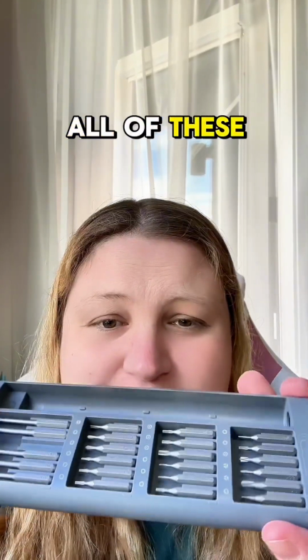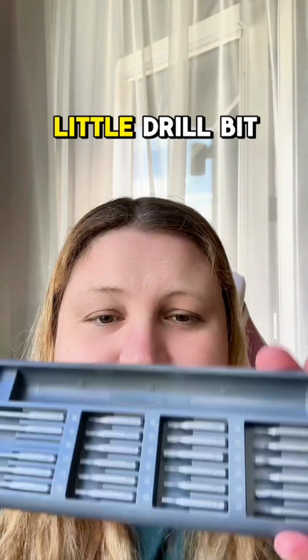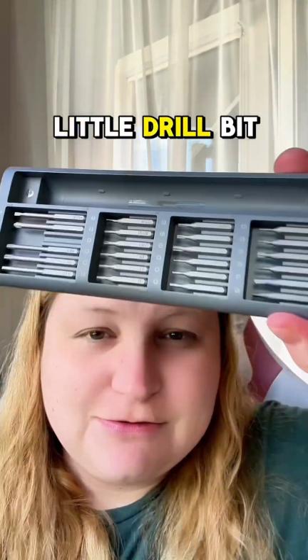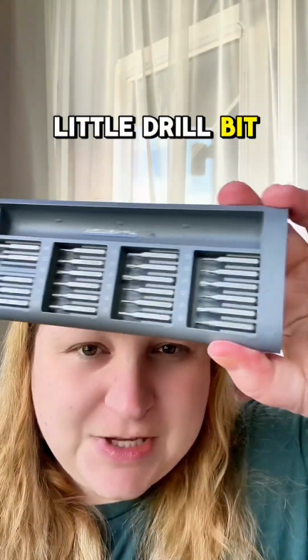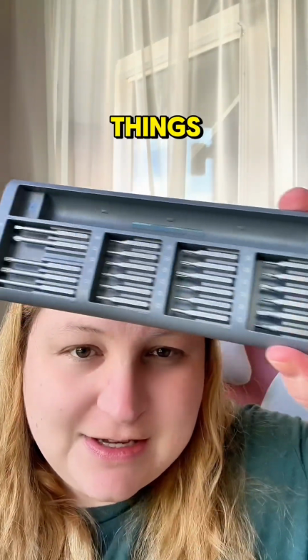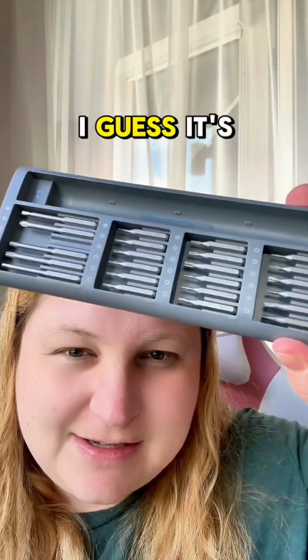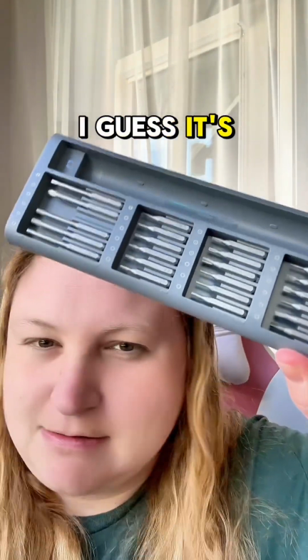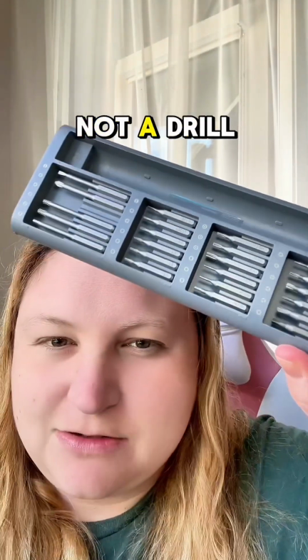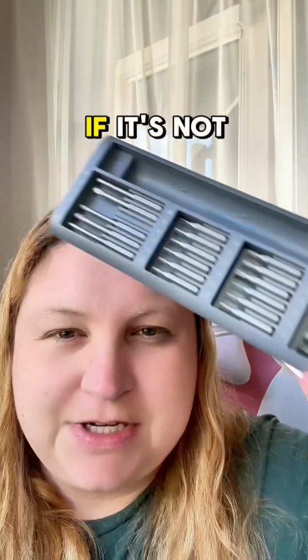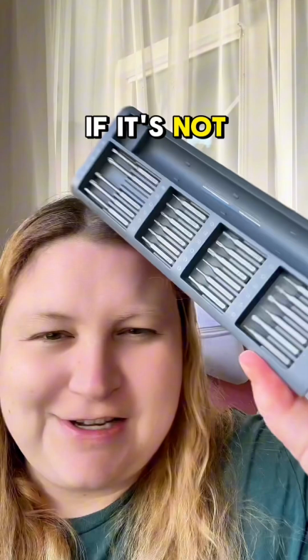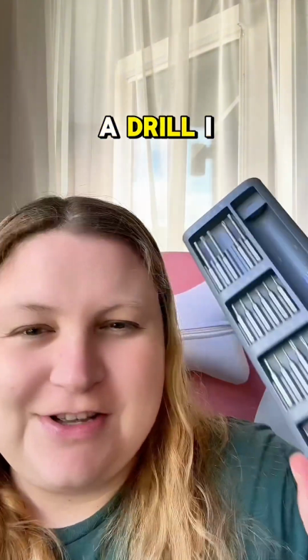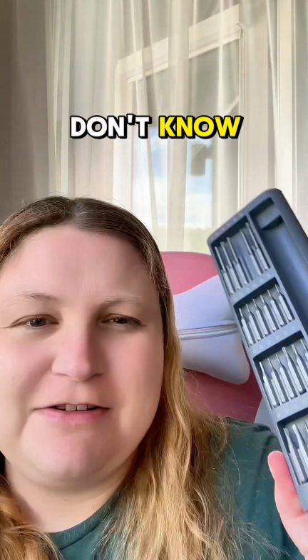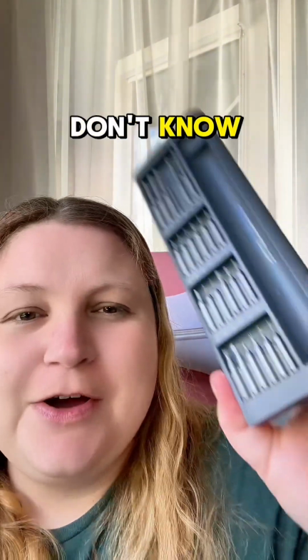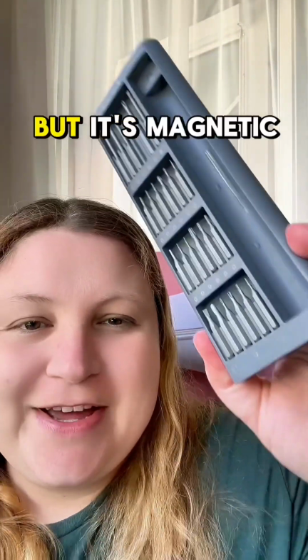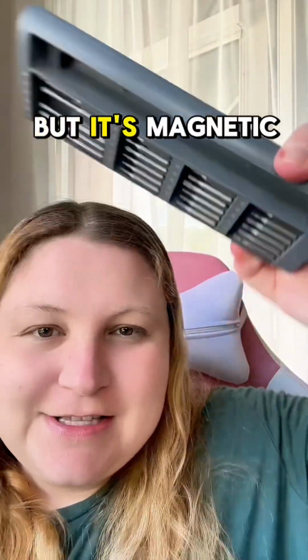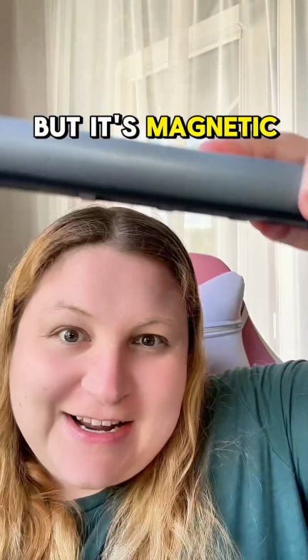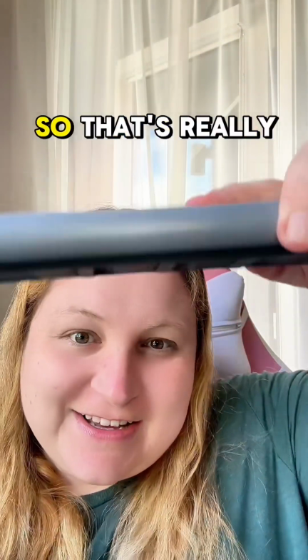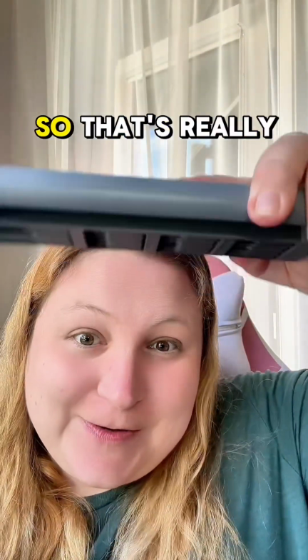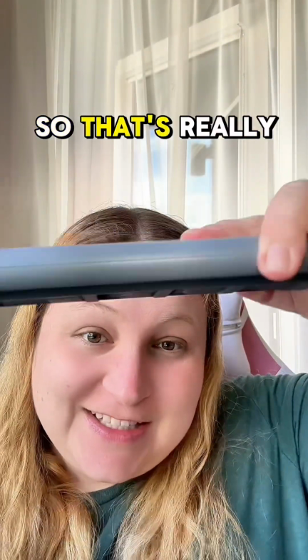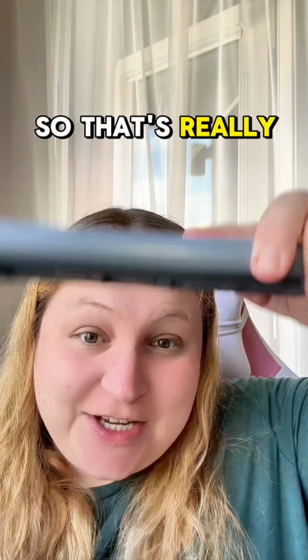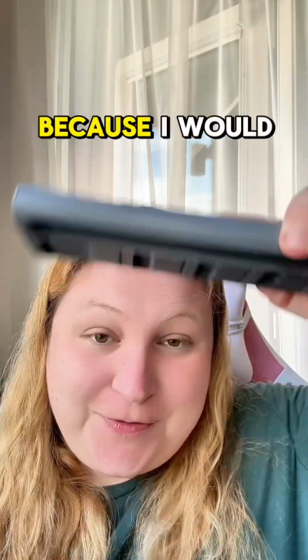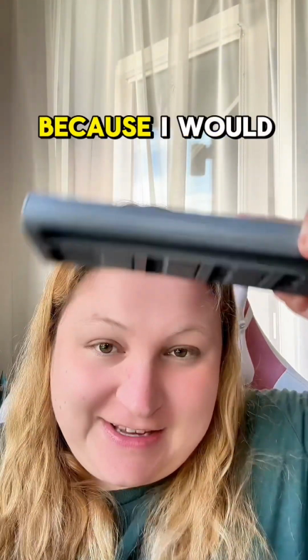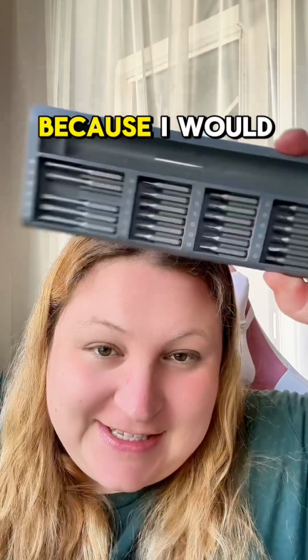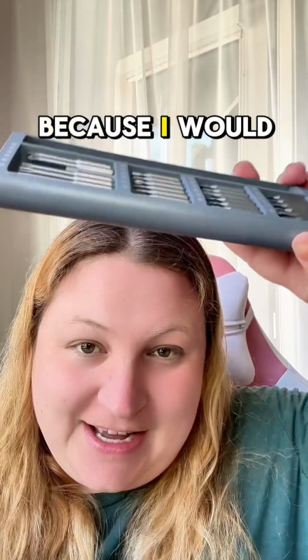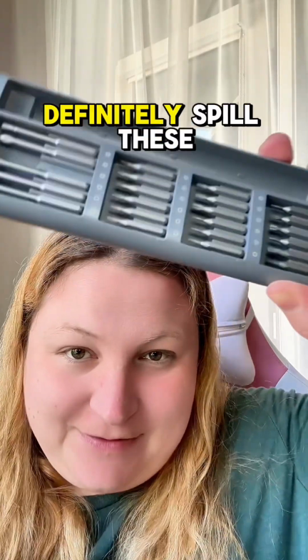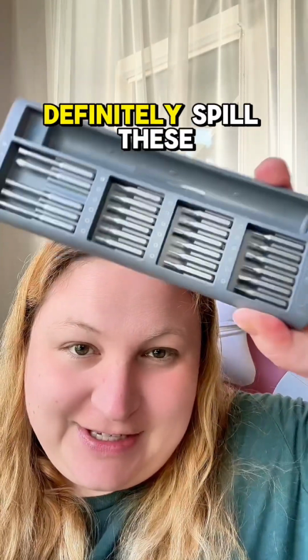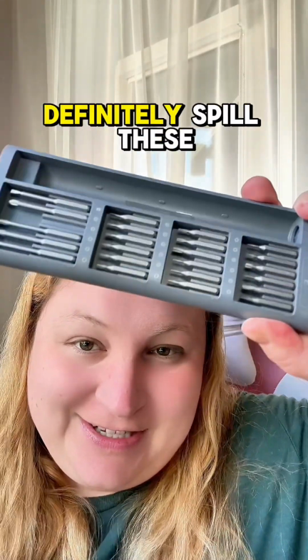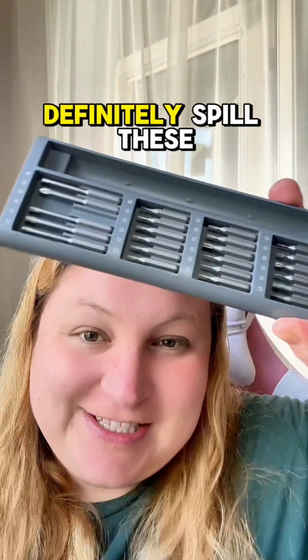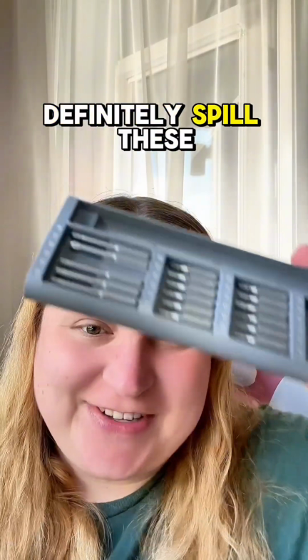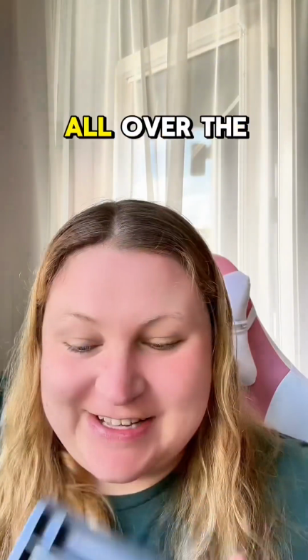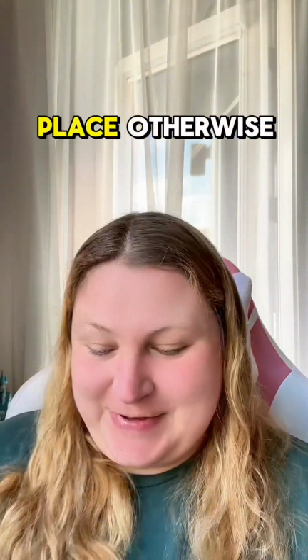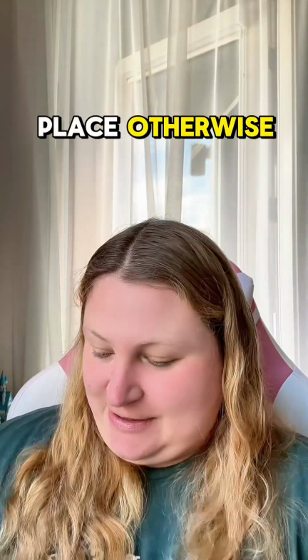All of these little drill bit things — I guess it's not a drill bit if it's not a drill, but it's magnetic. That's really cool because I would definitely spill these all over the place otherwise.